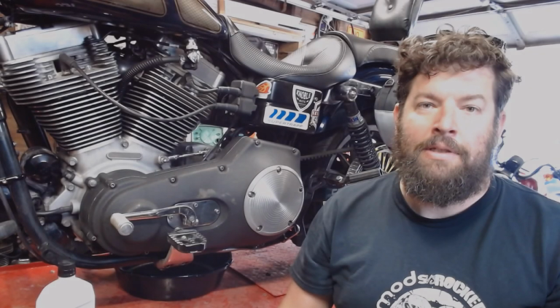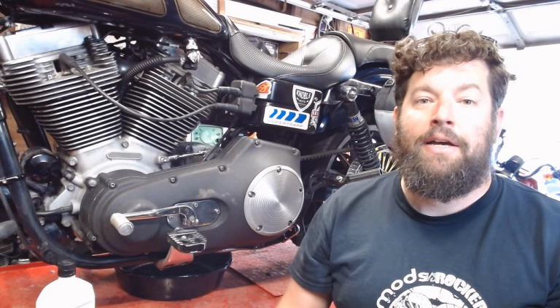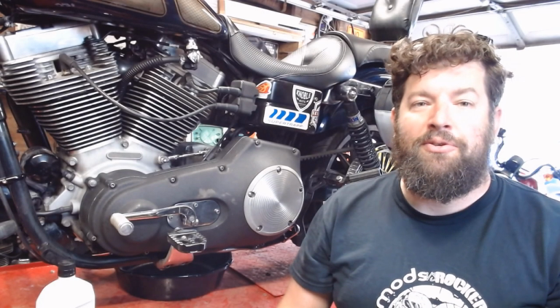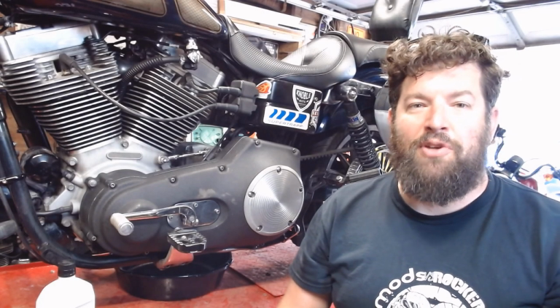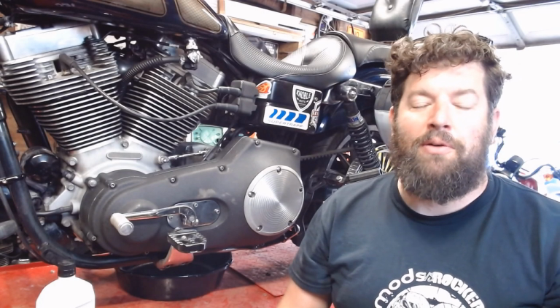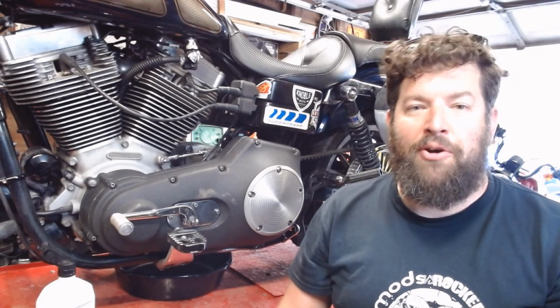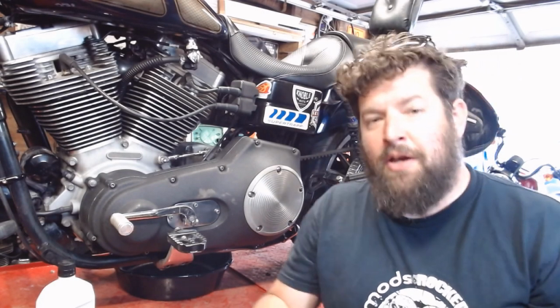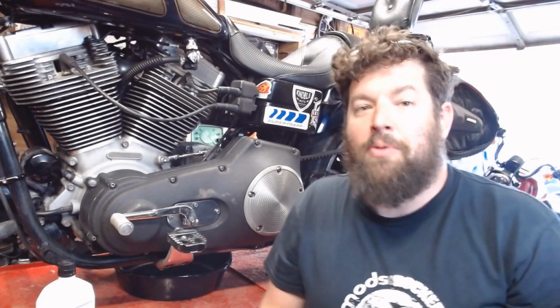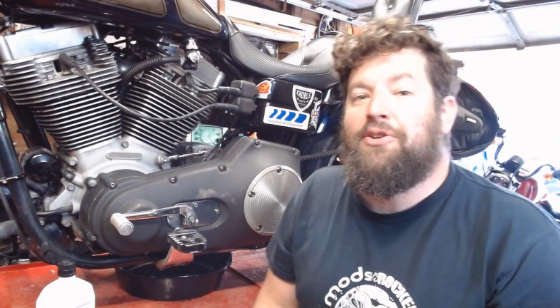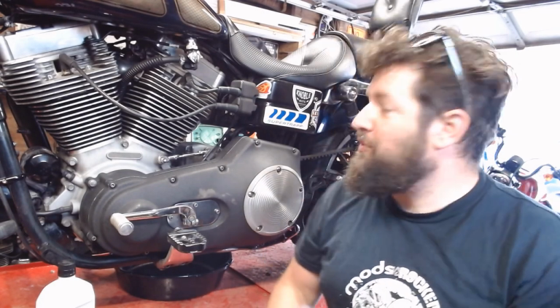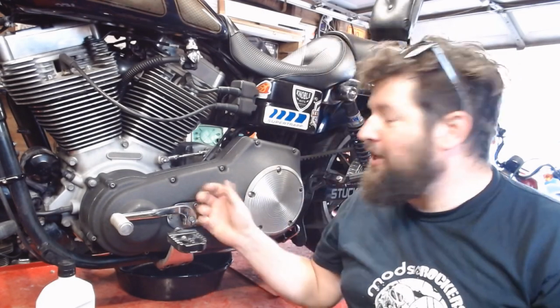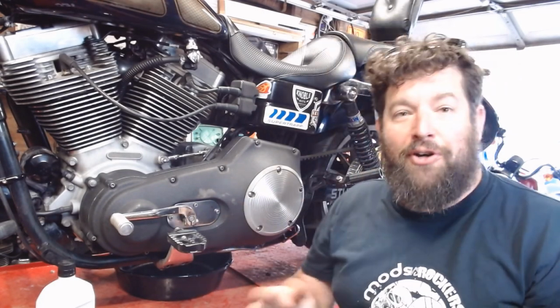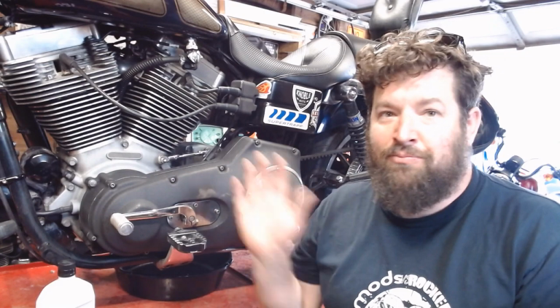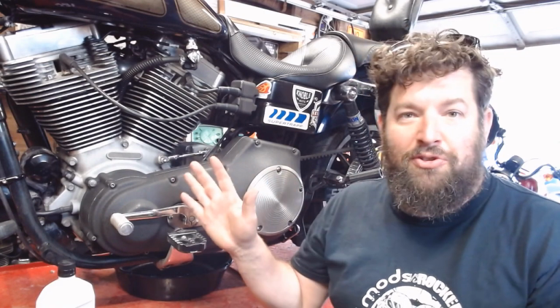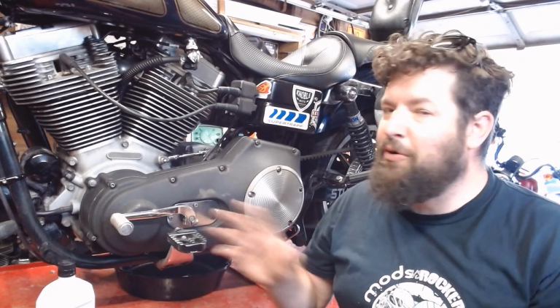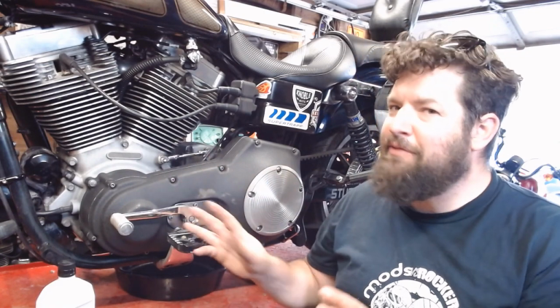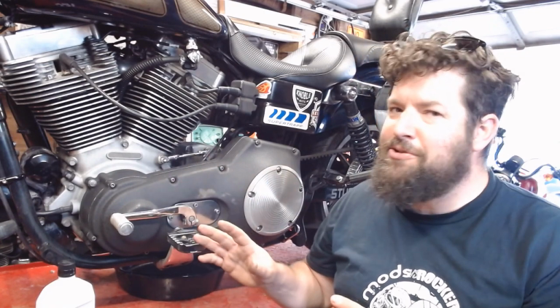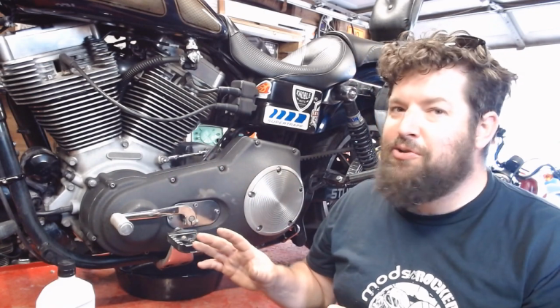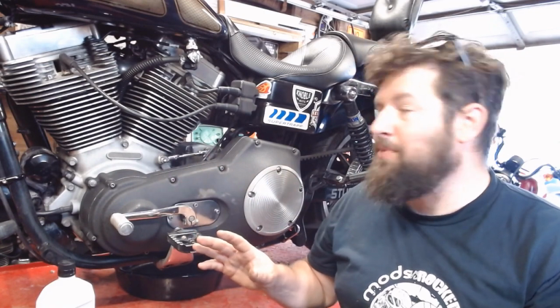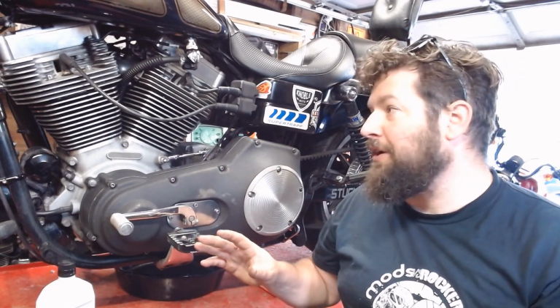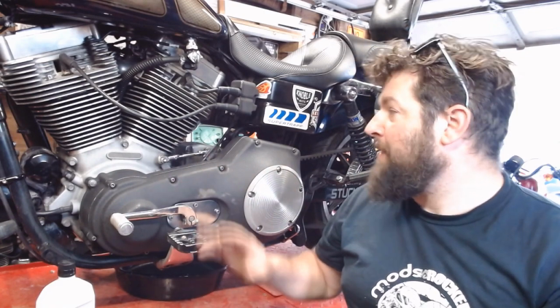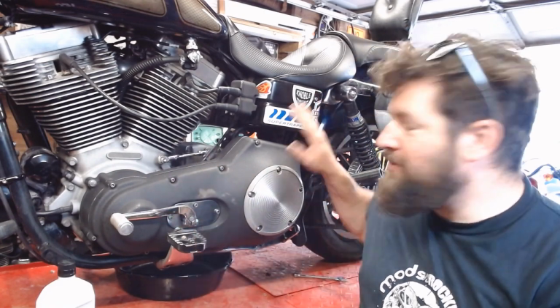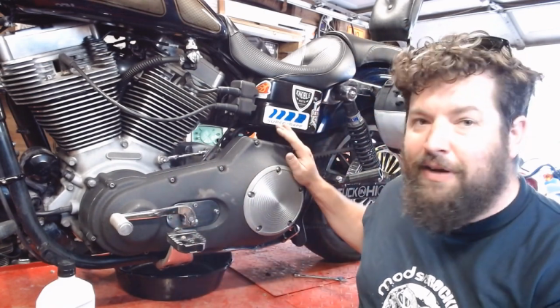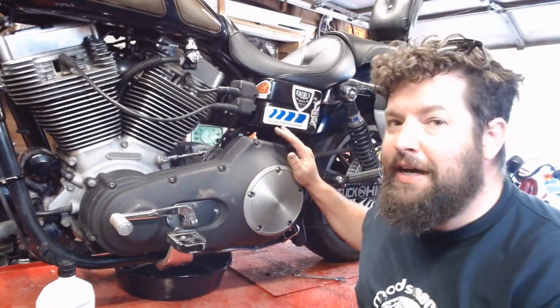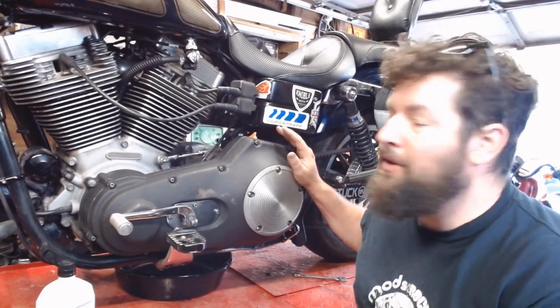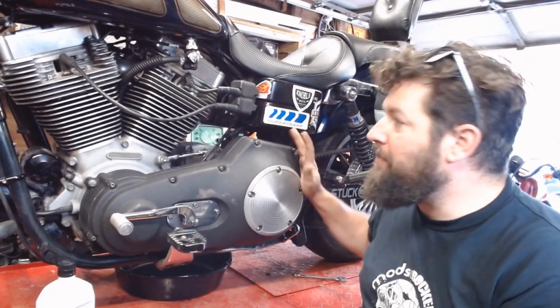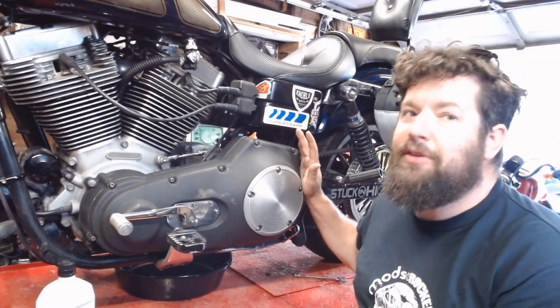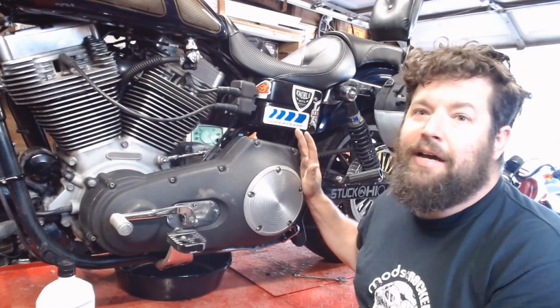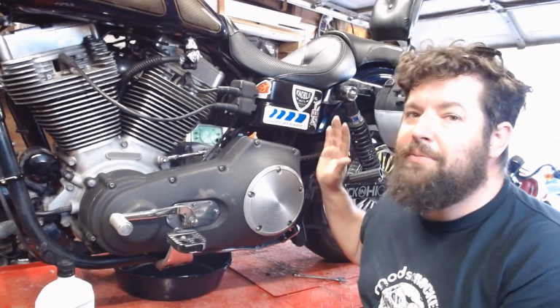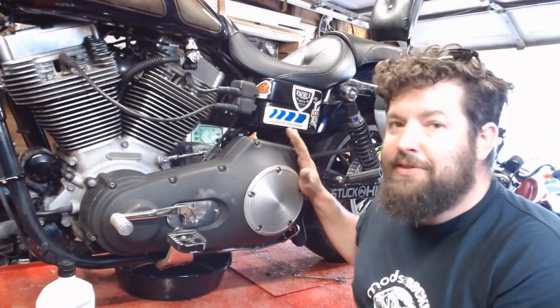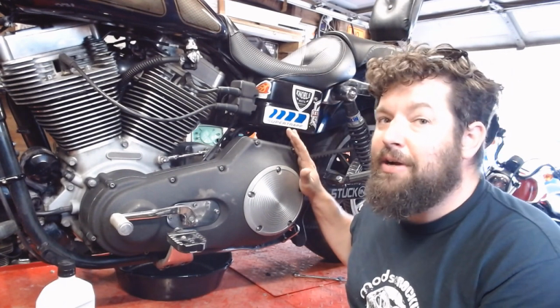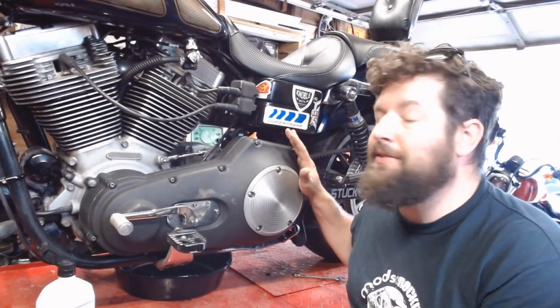How you doing? Steve Noble, Noble Moto. What we're gonna do today is we're gonna change our oil. Real straightforward — everybody should be able to change their oil on their motorcycle. This is the '05 Dyna.